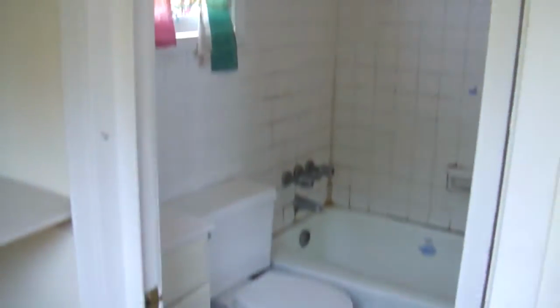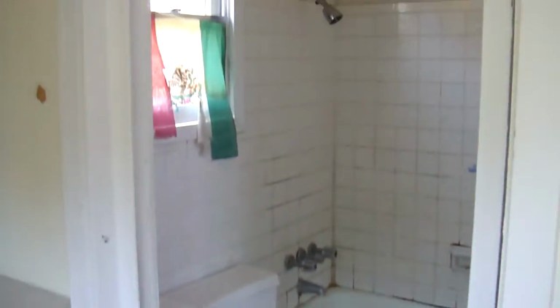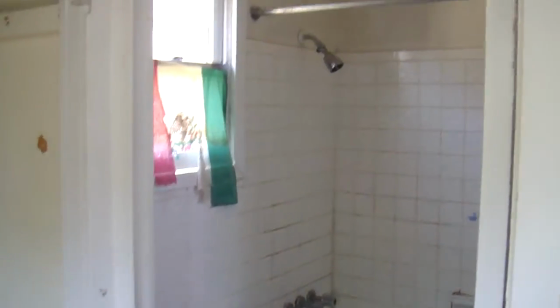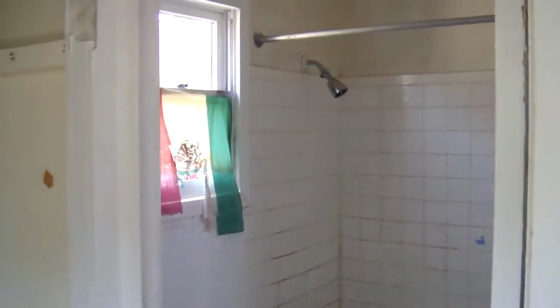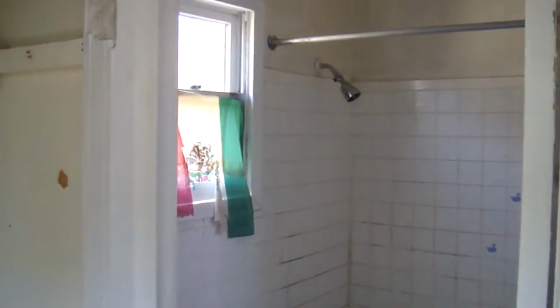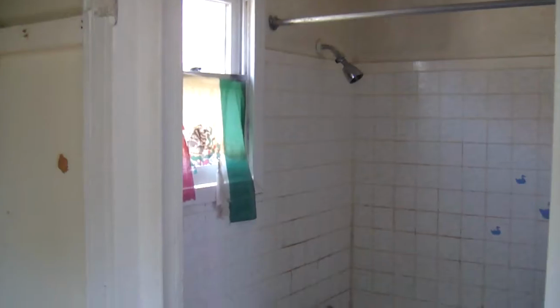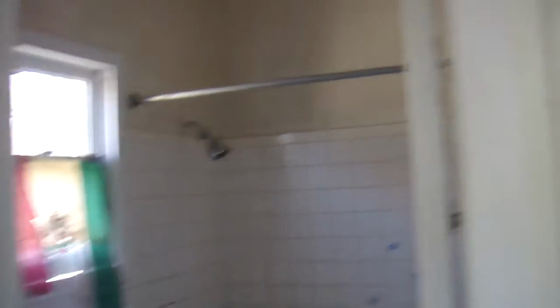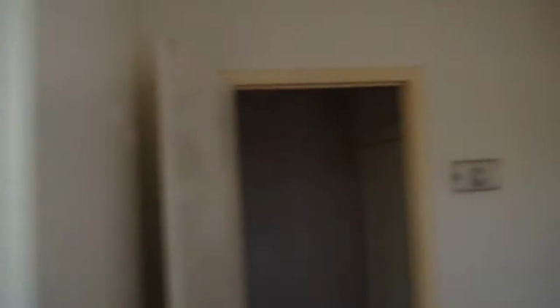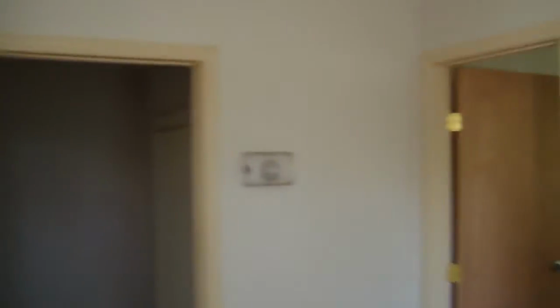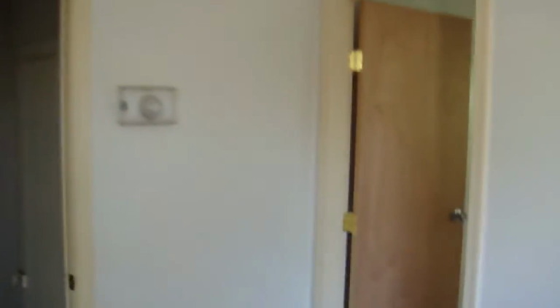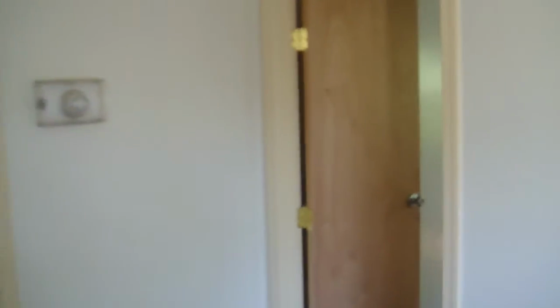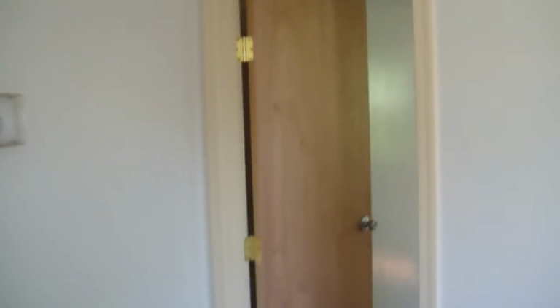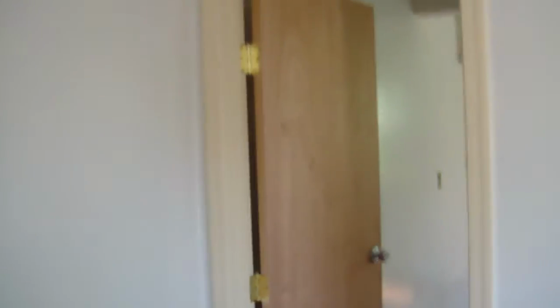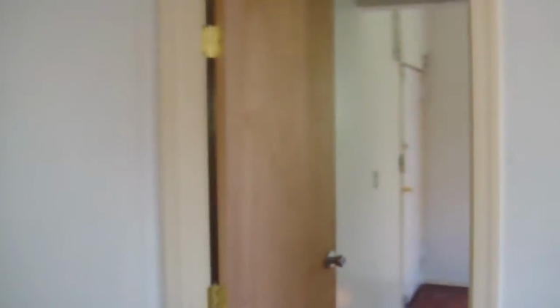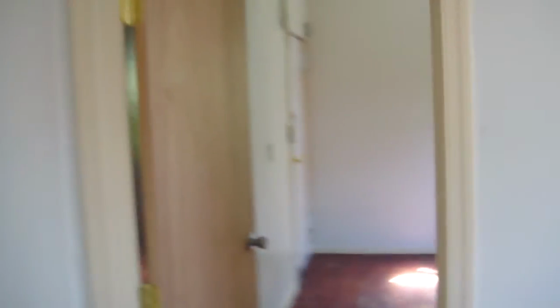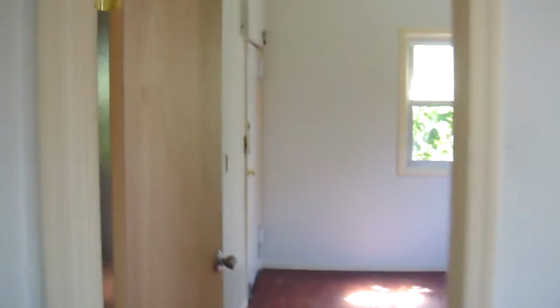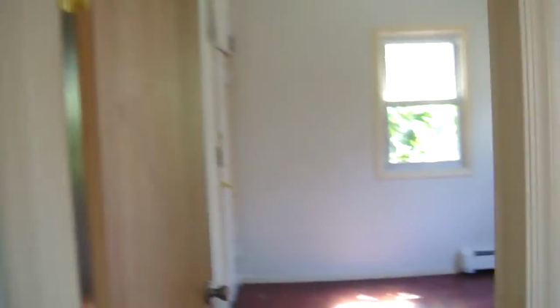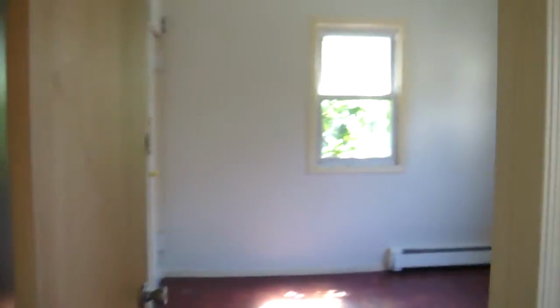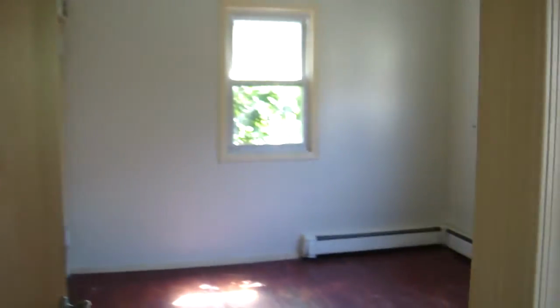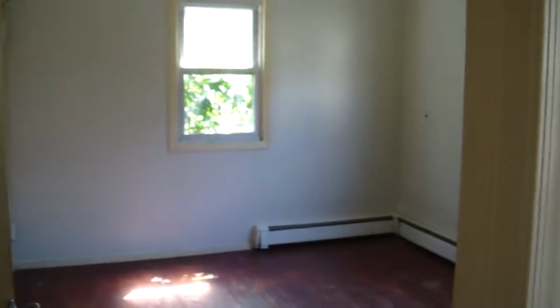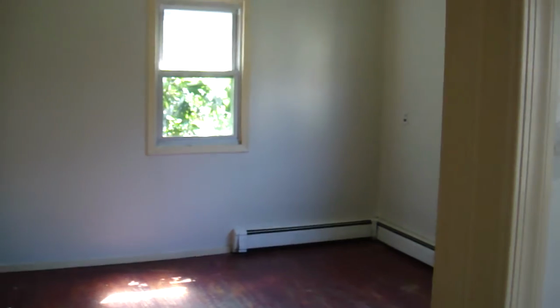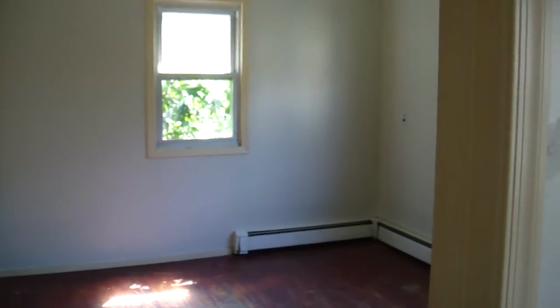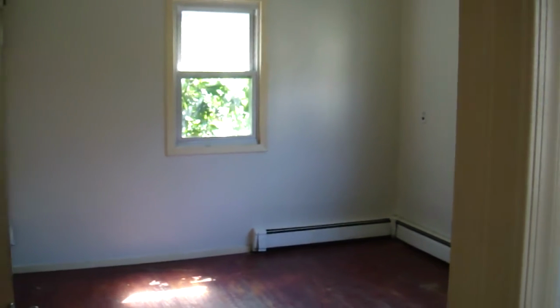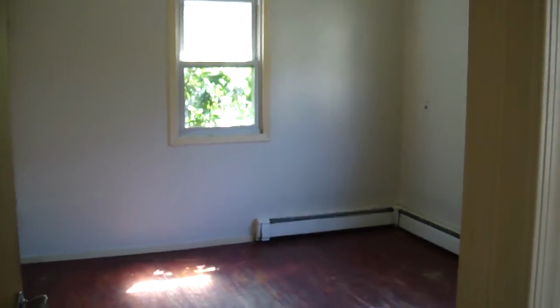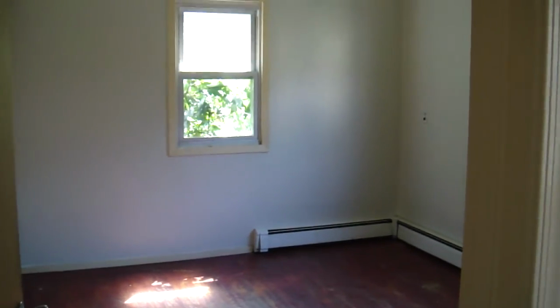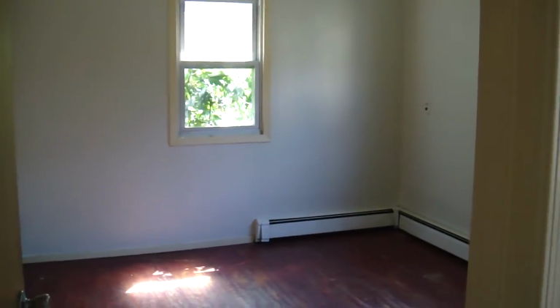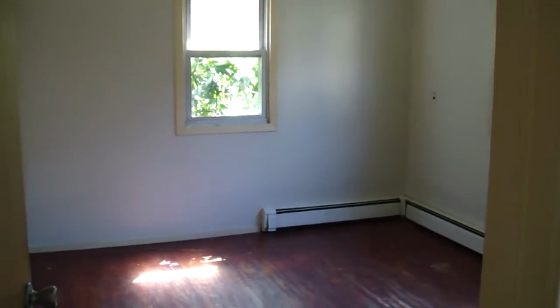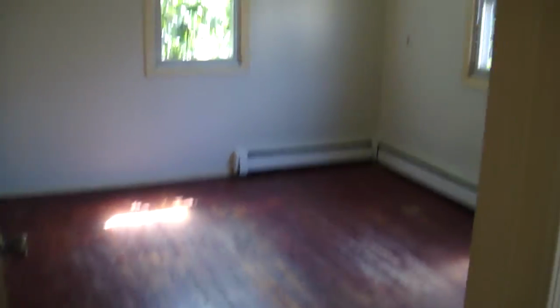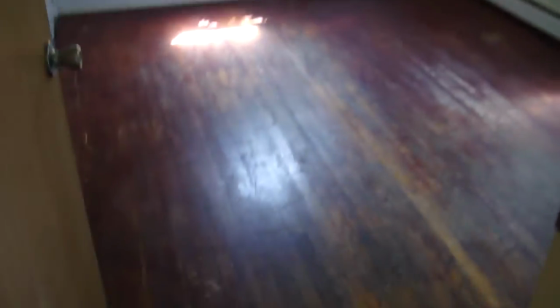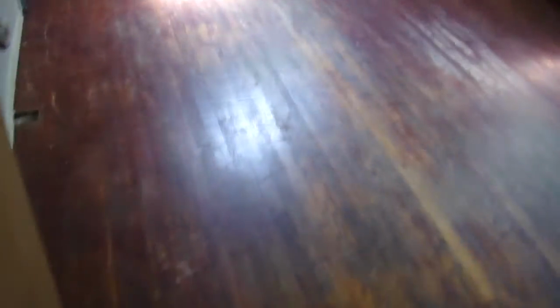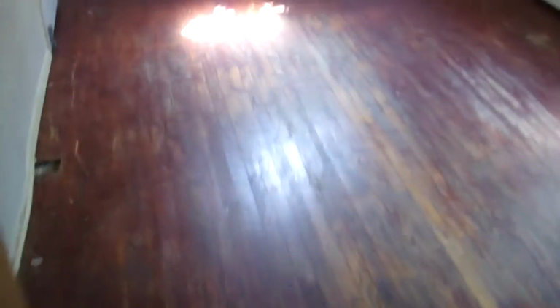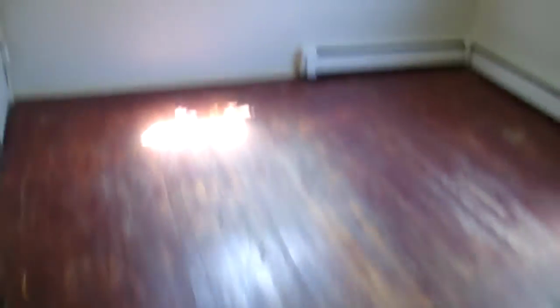A full bathroom. And then the fifth bedroom, or it could be a living room, is here. It's a pretty large bedroom.